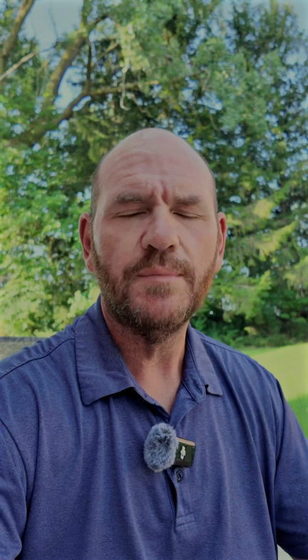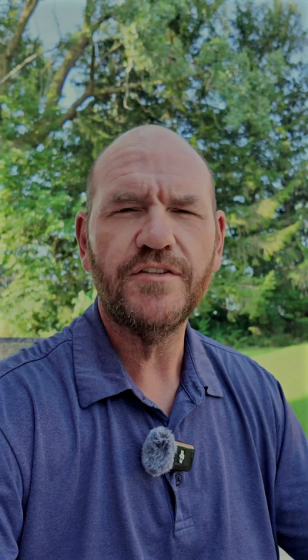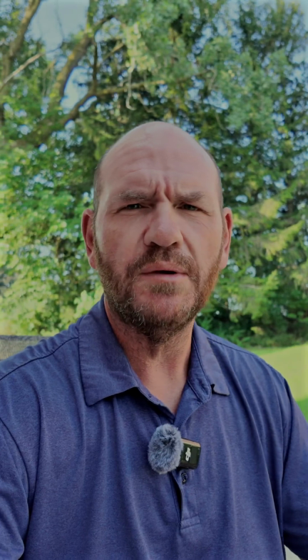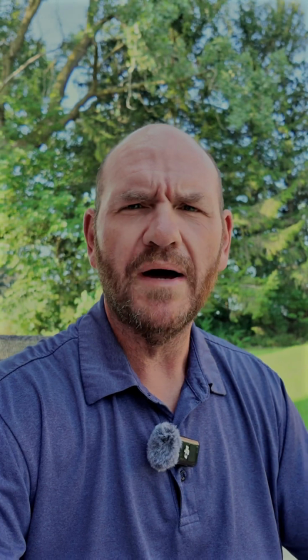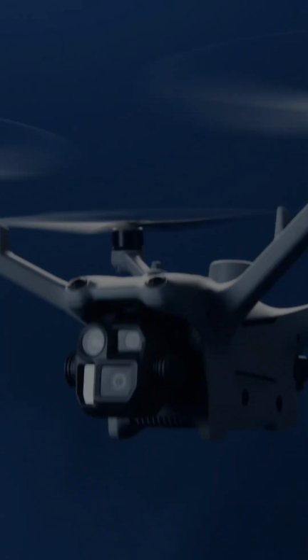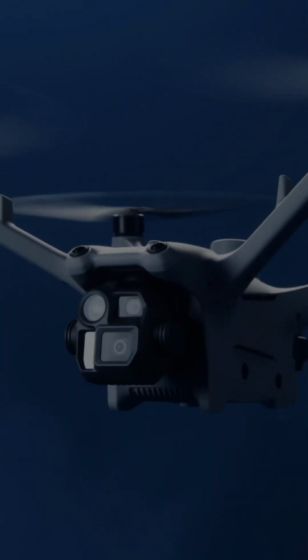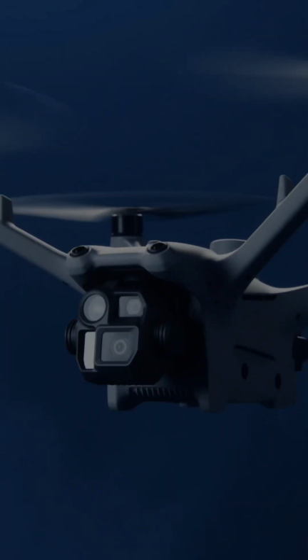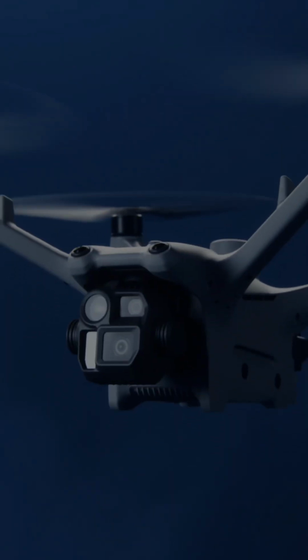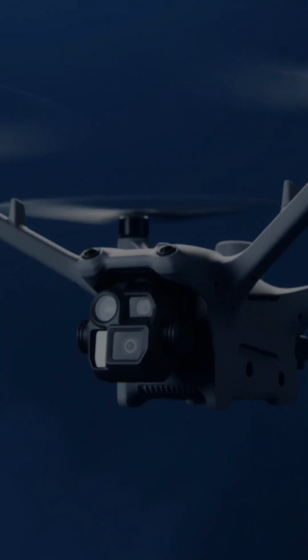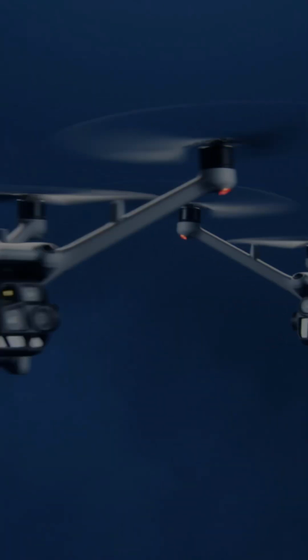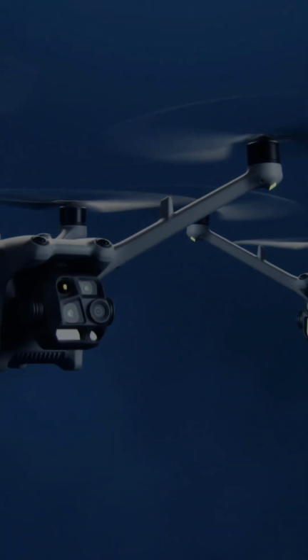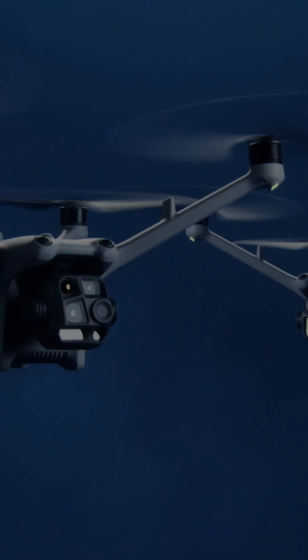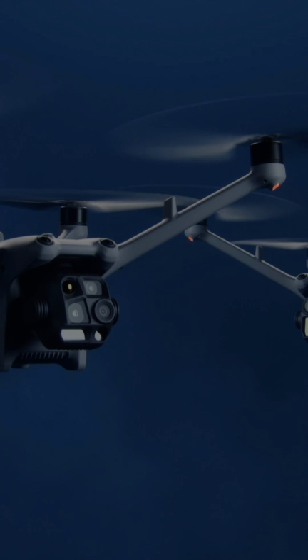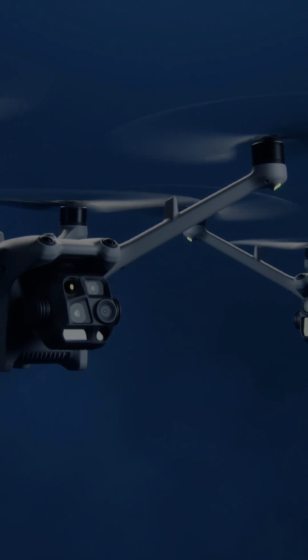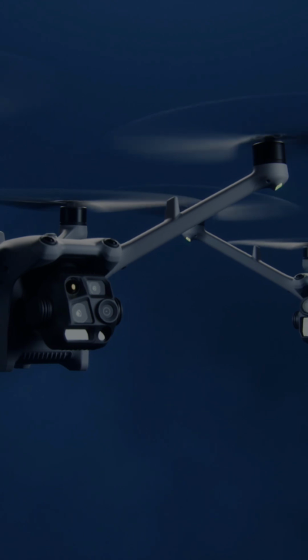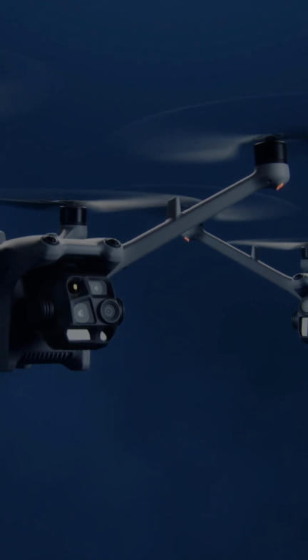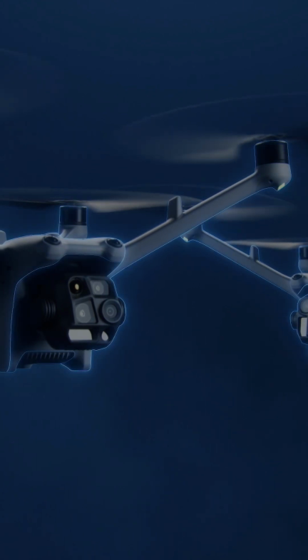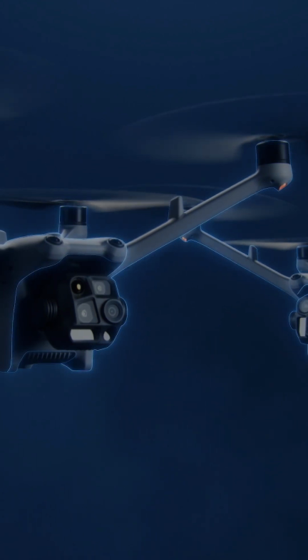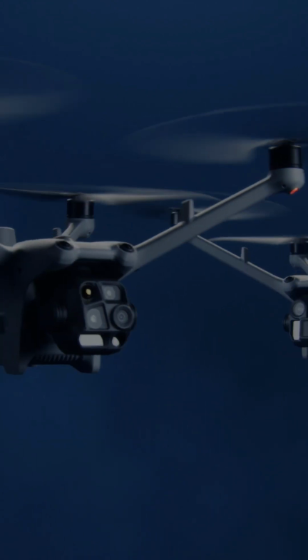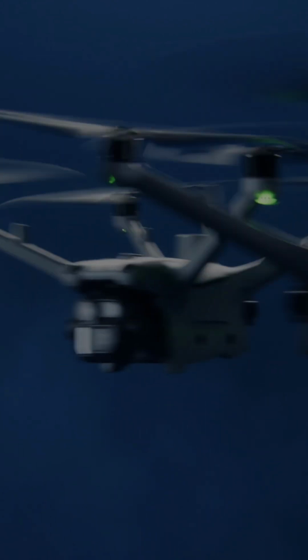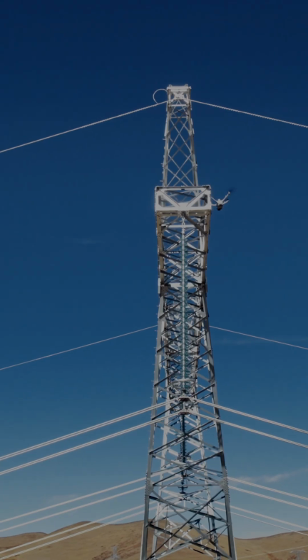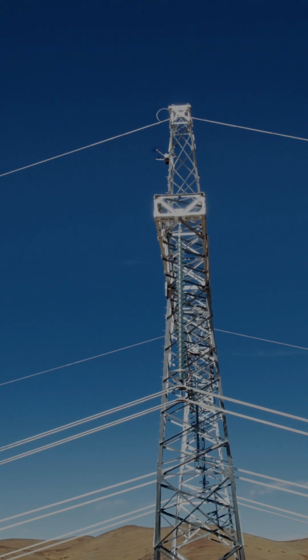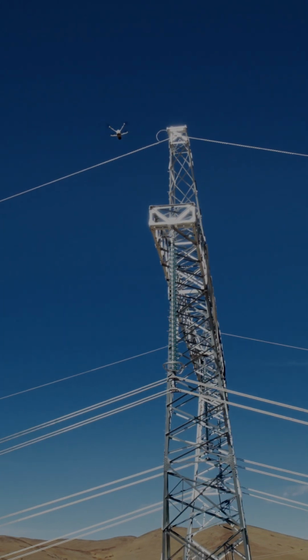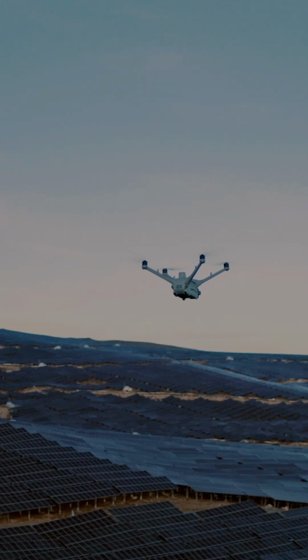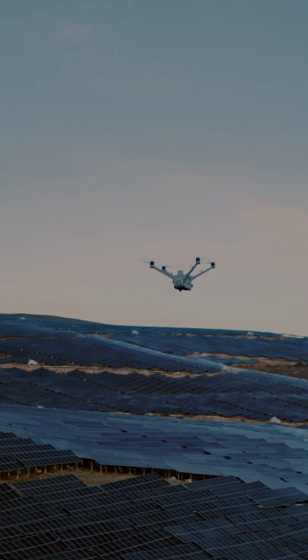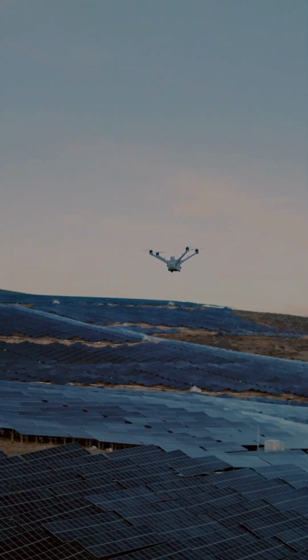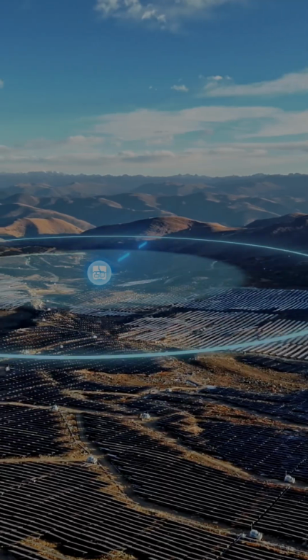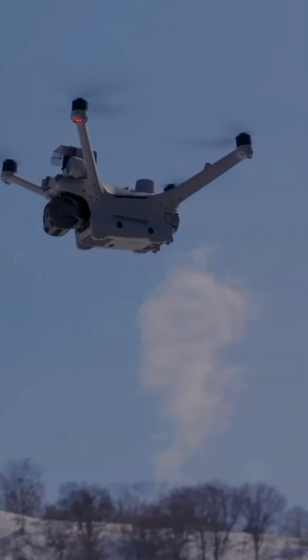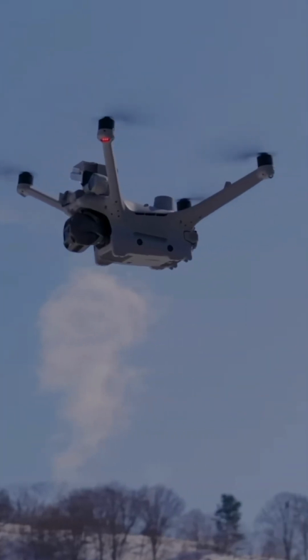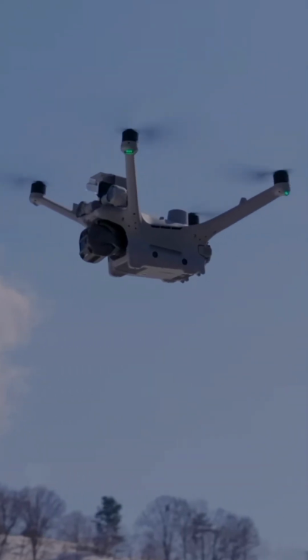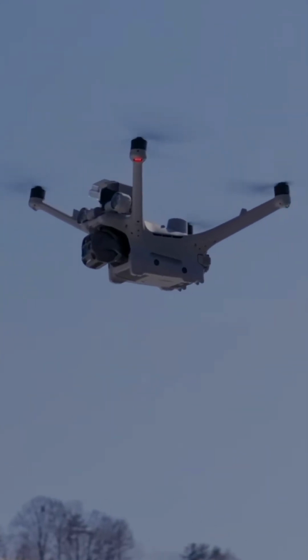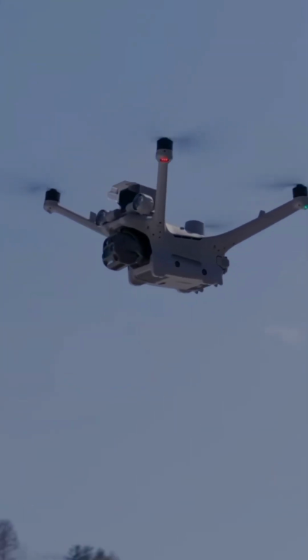Hey everybody, wanted to talk a little bit more about some of the major features on the DJI Matrice 4D series. First up, I want to talk about the airborne relay. This is going to be really important when you are talking about beyond visual line of sight. This is unique to the 4D series.